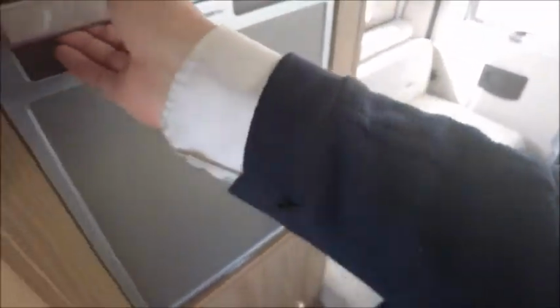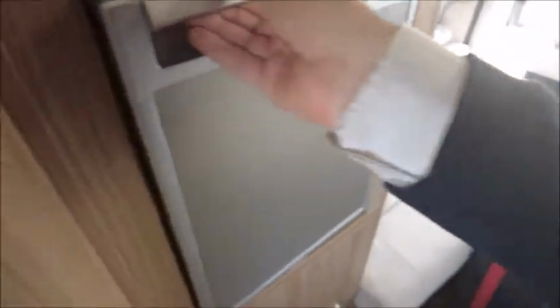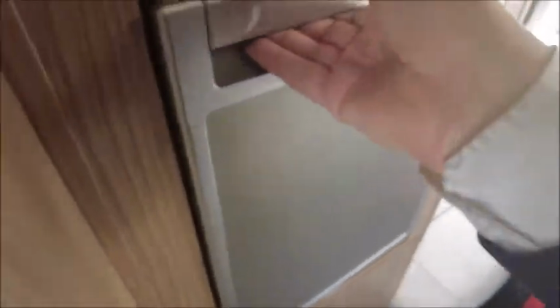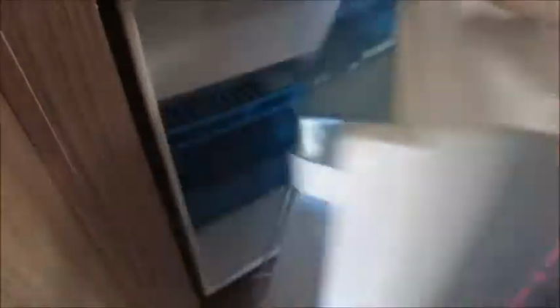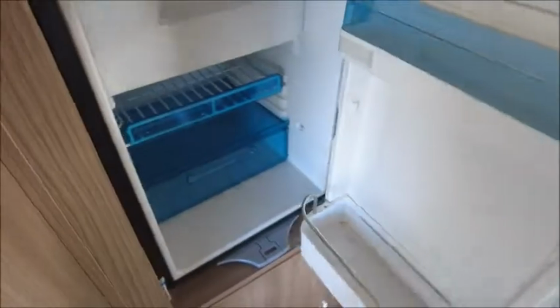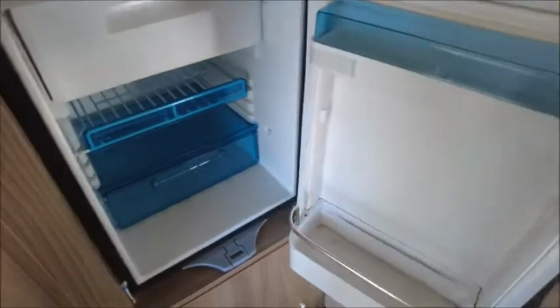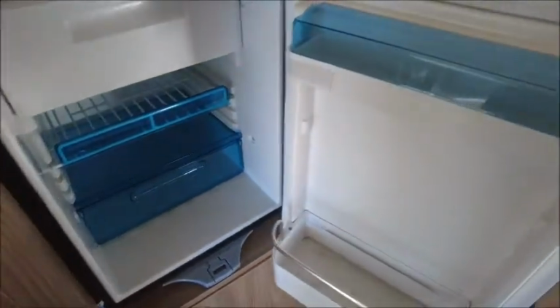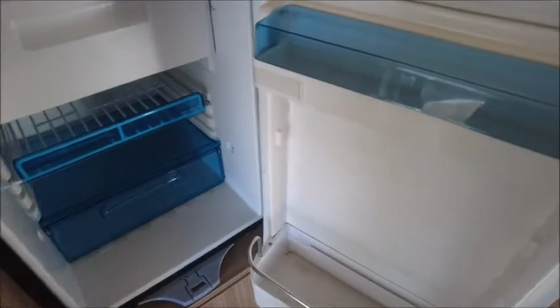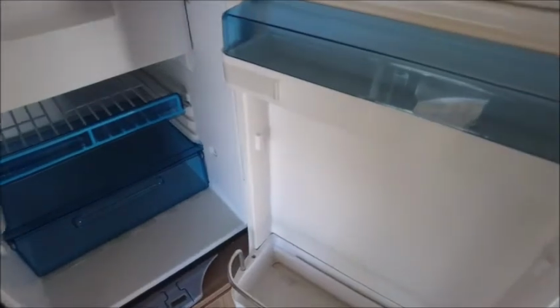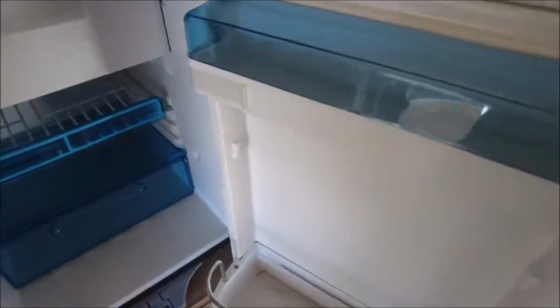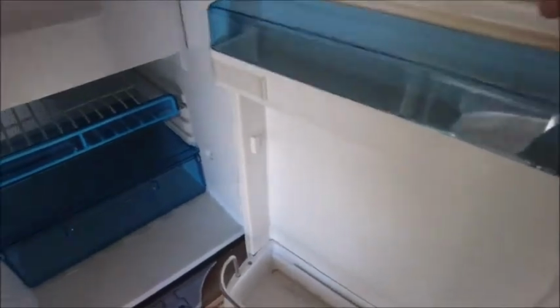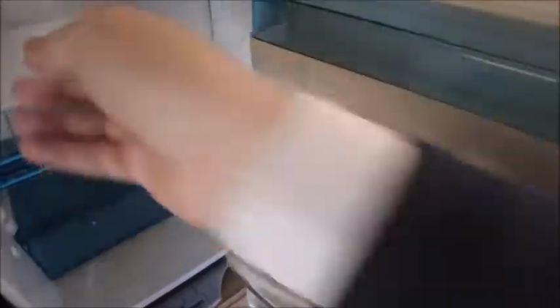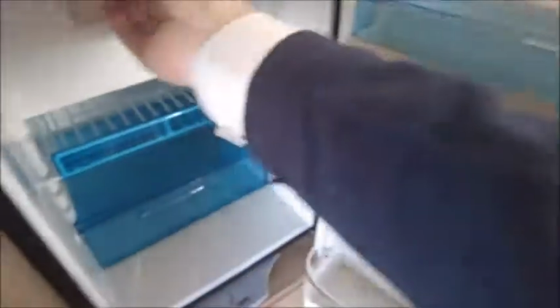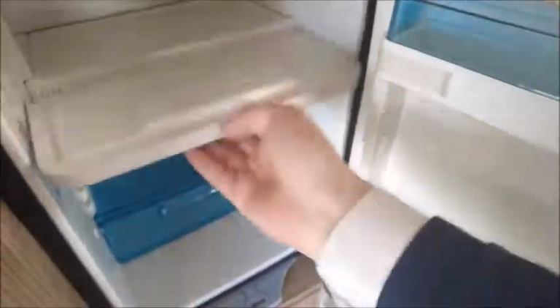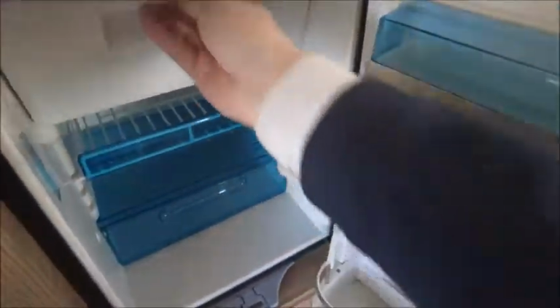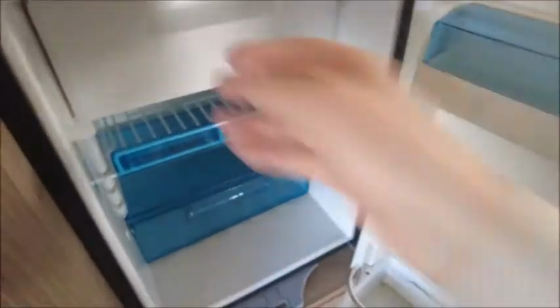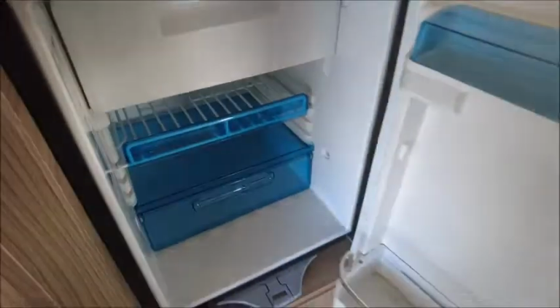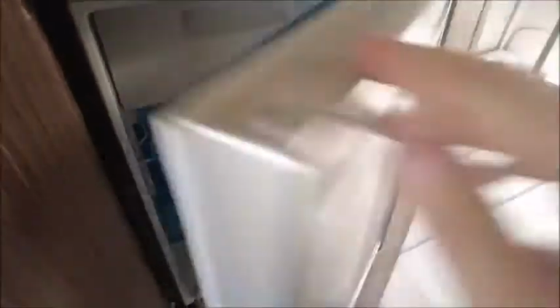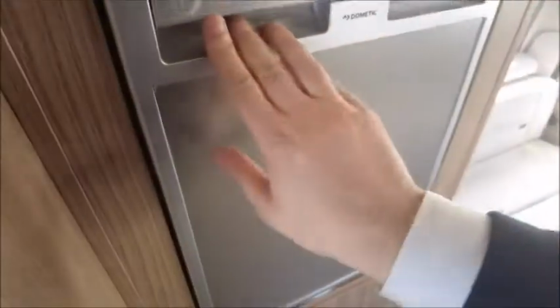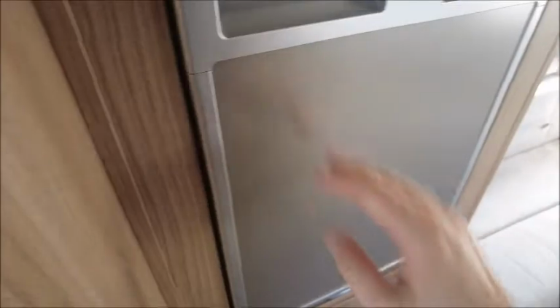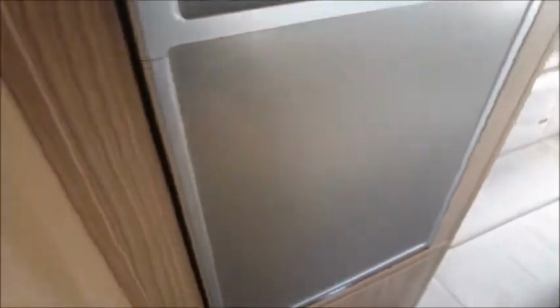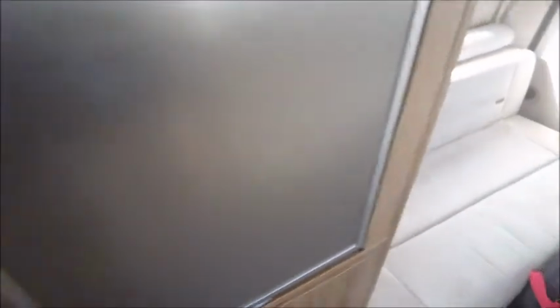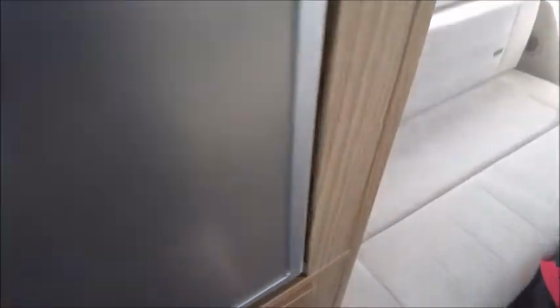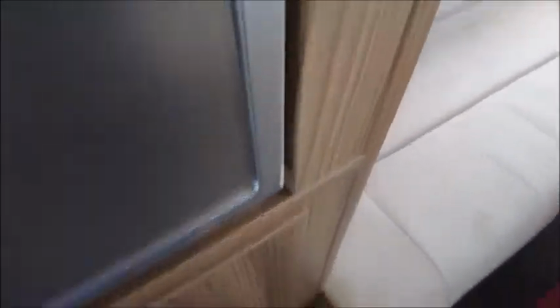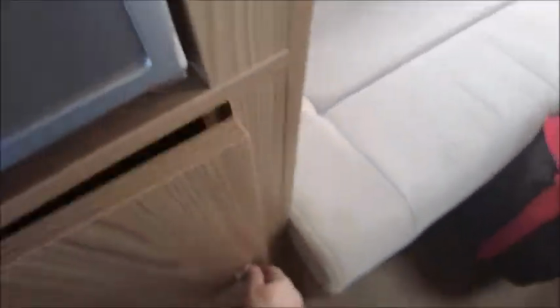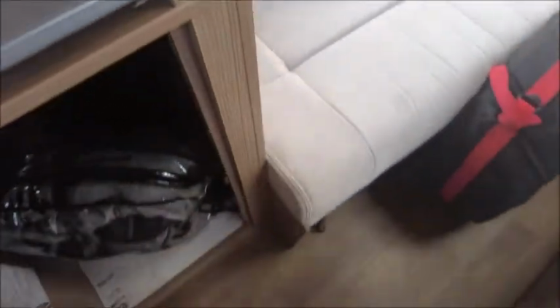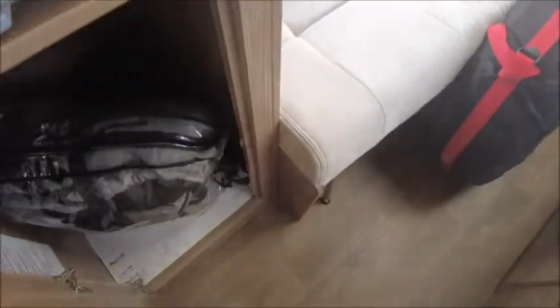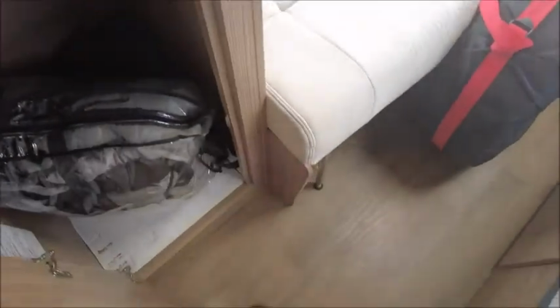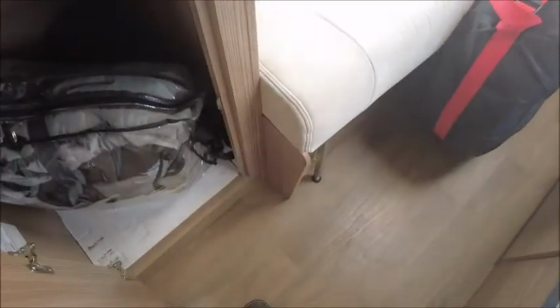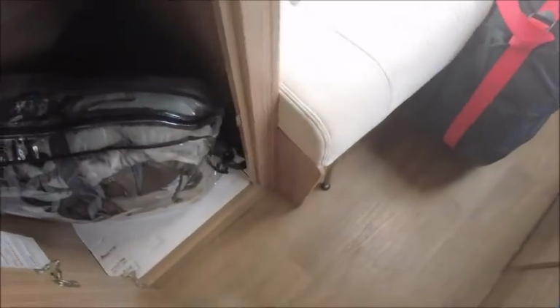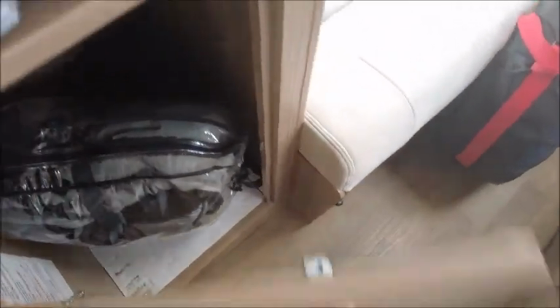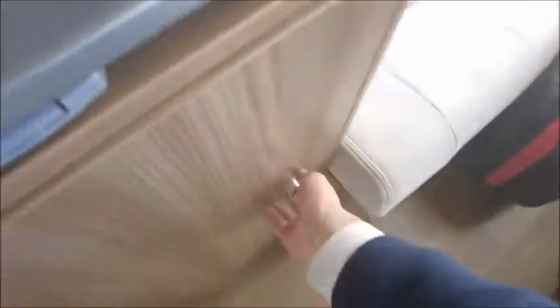Here's our fridge and freezer. We've got some key essentials, with our freezer box at the top and extra storage below.